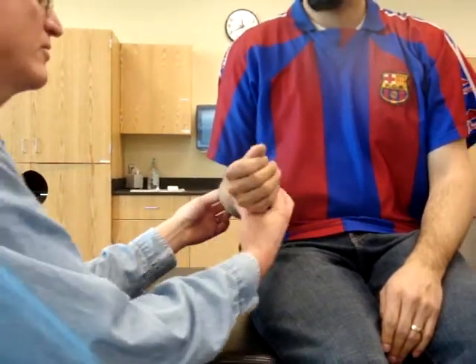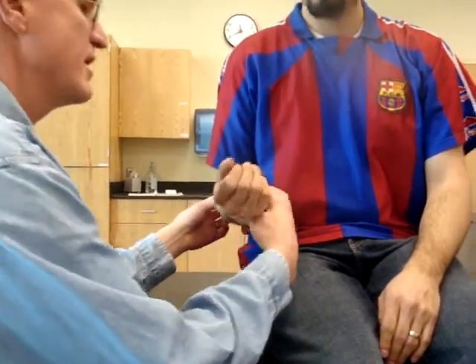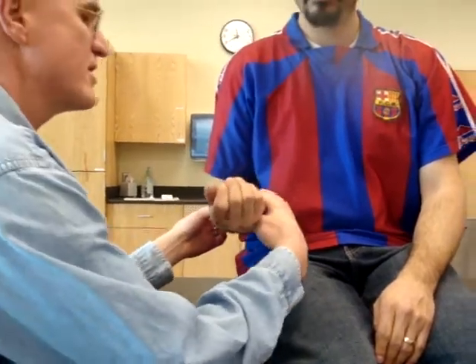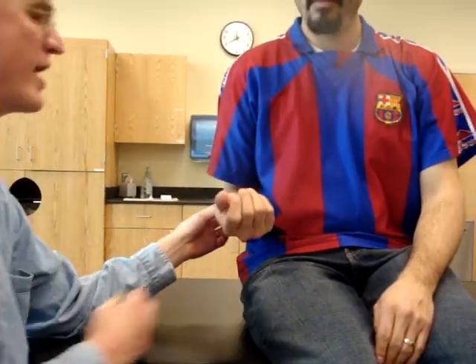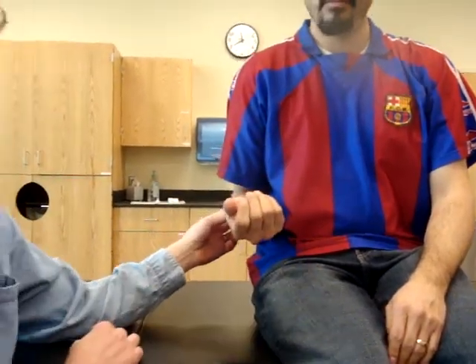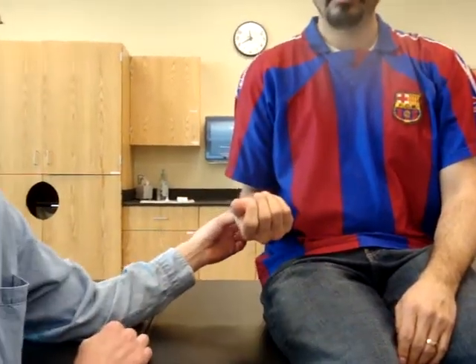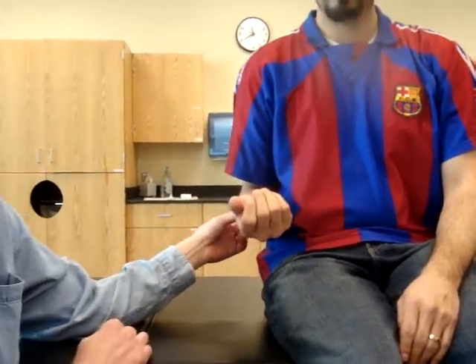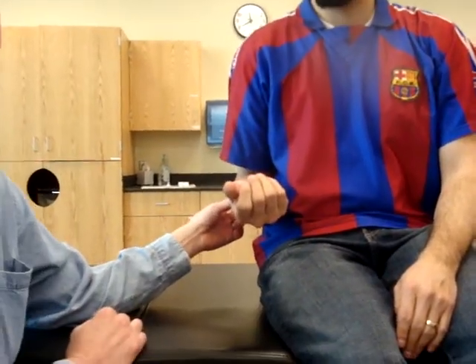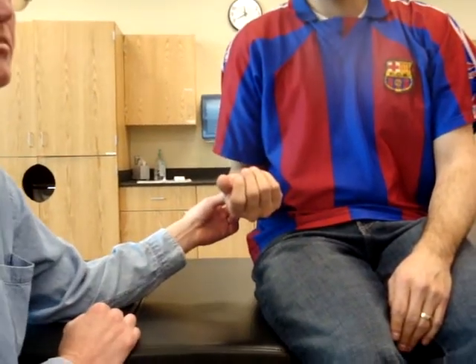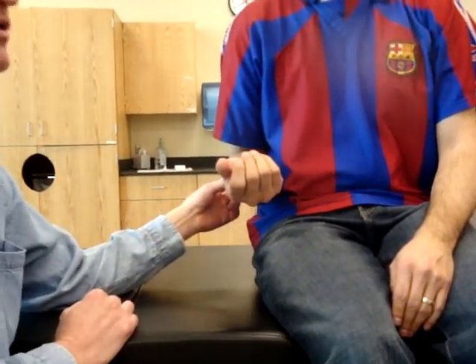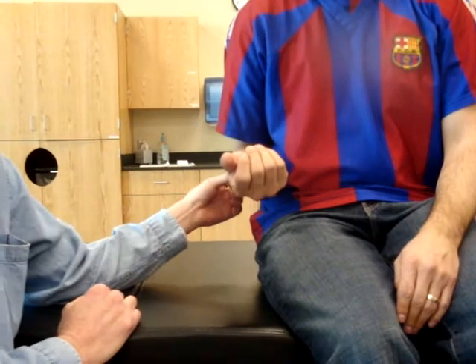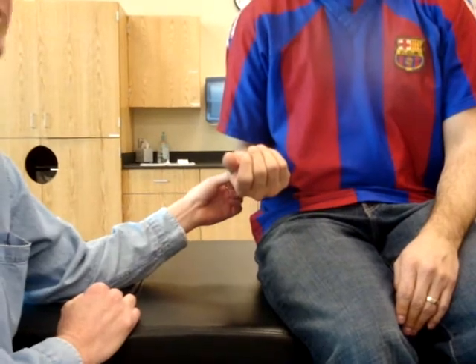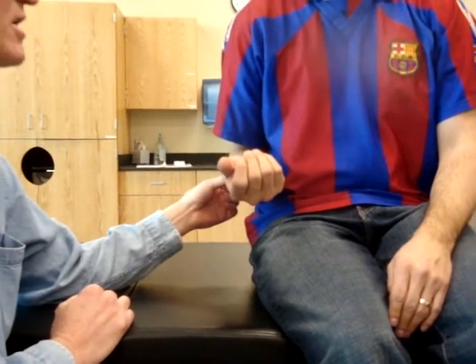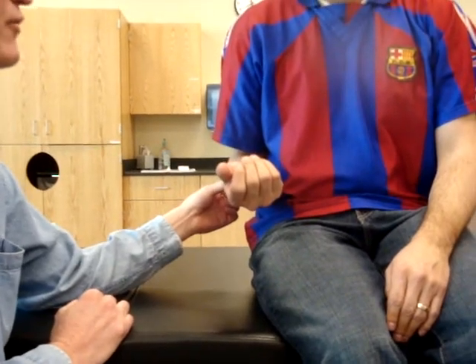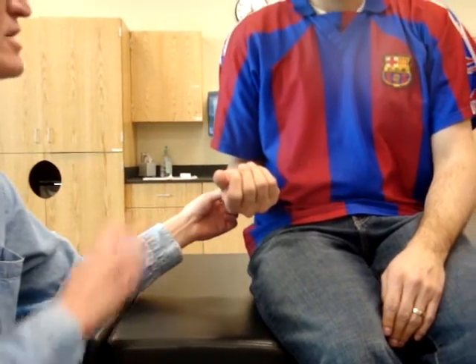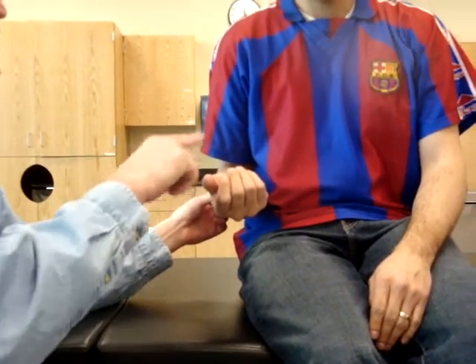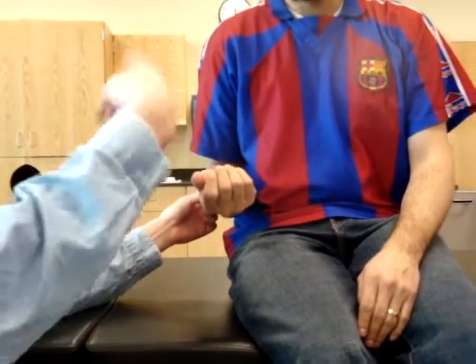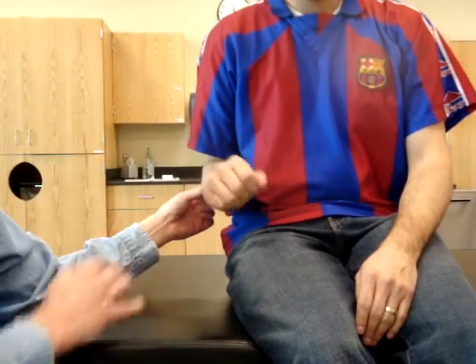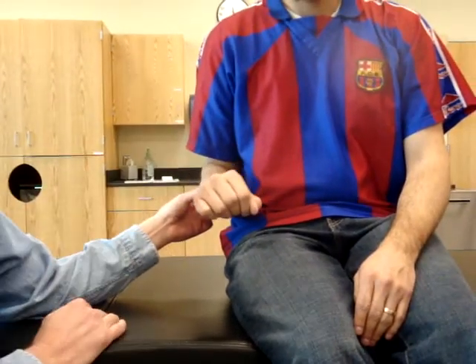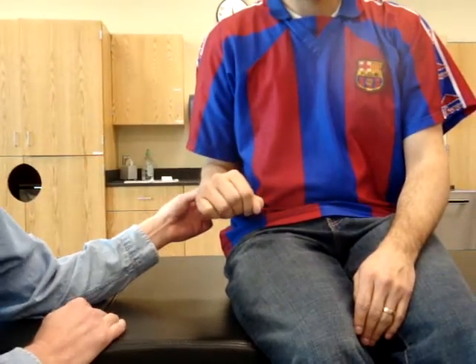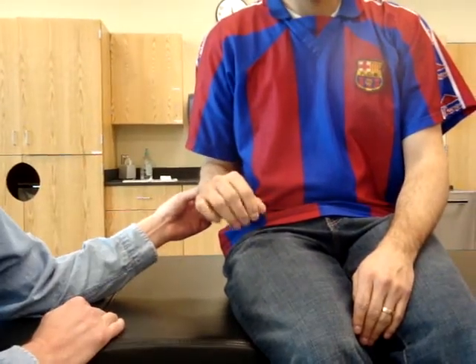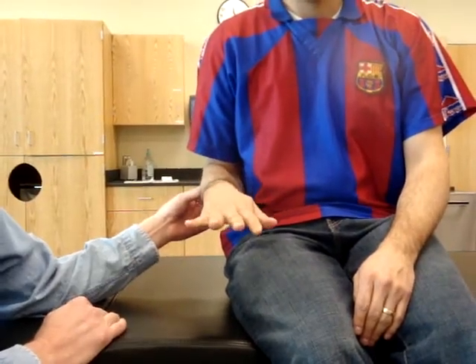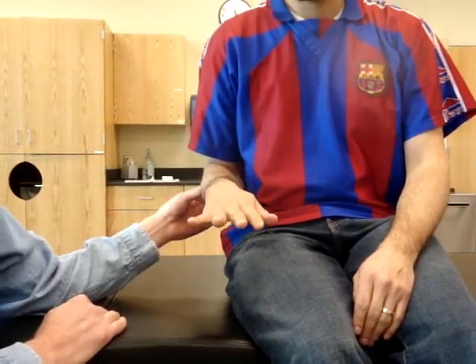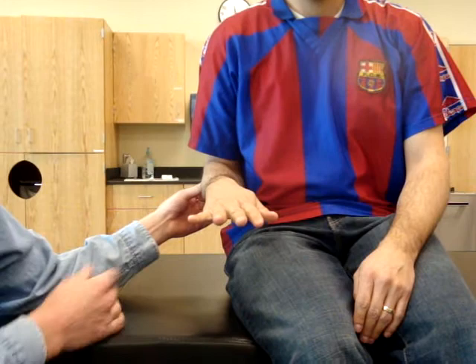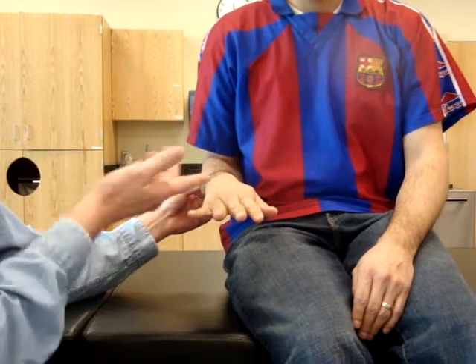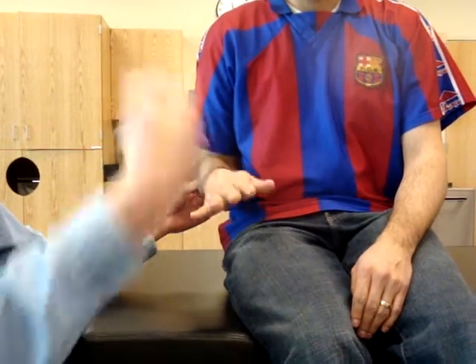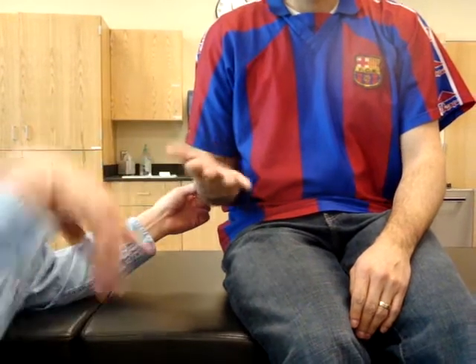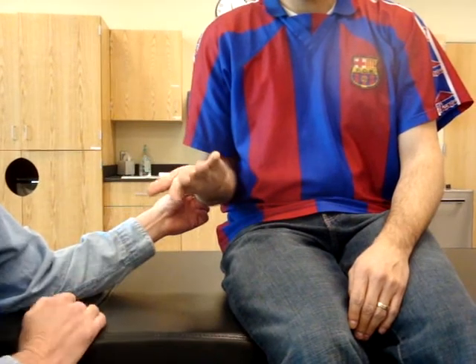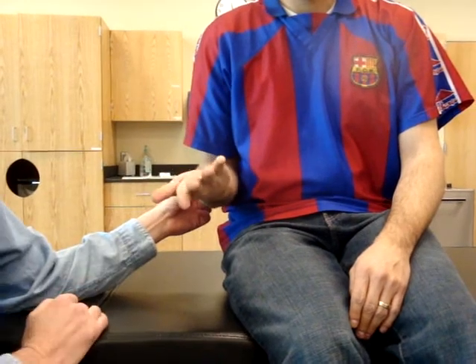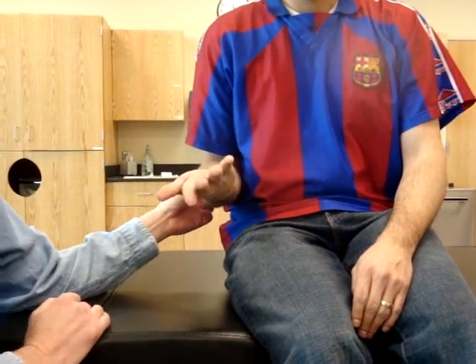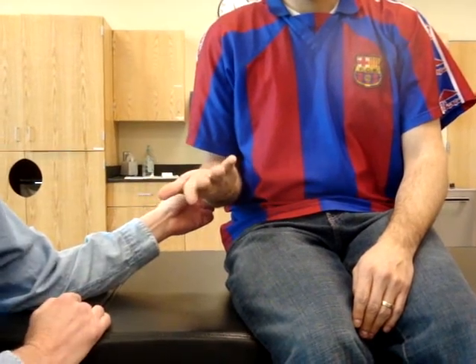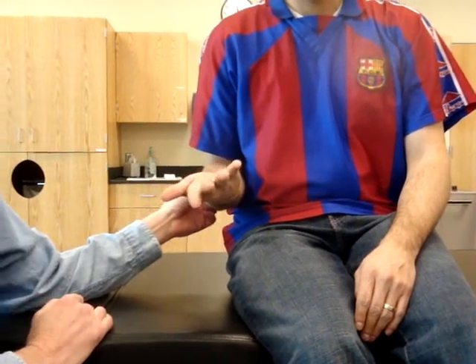To test the strength of pronators in this position, a 3 is turn your palm completely down like that. That gives us a 3 for pronation. Turn your palm all the way to the ceiling. This is a 3 in supination.